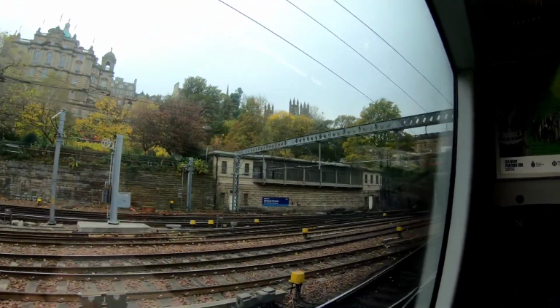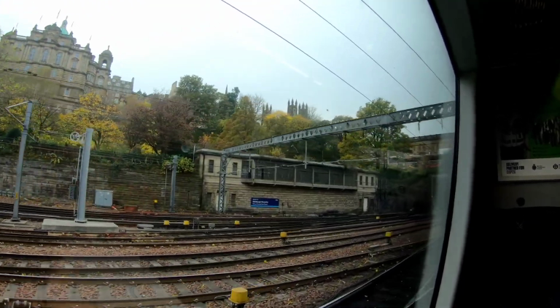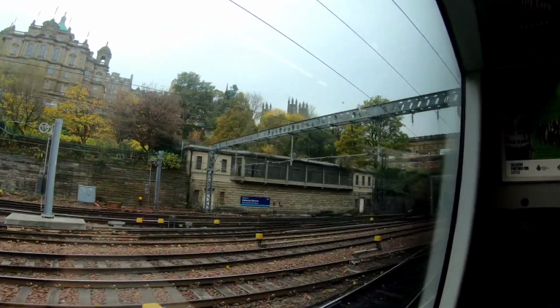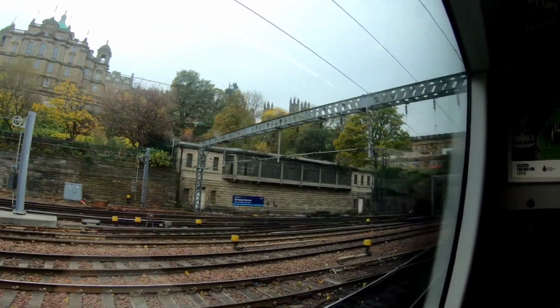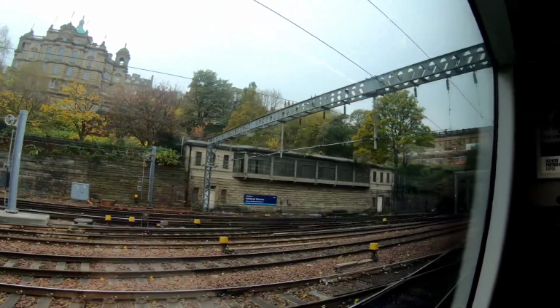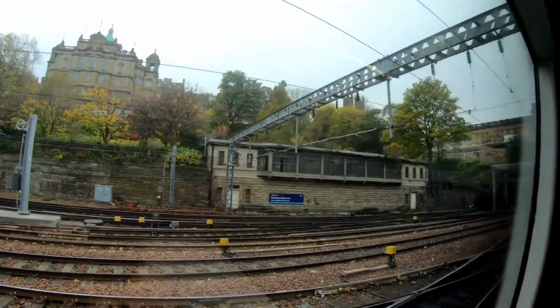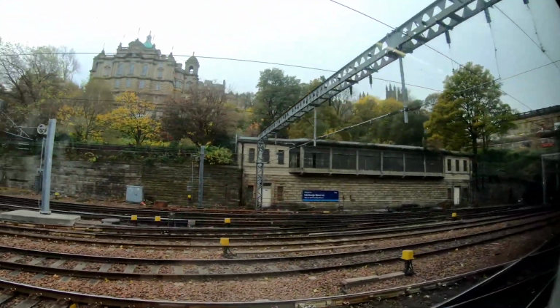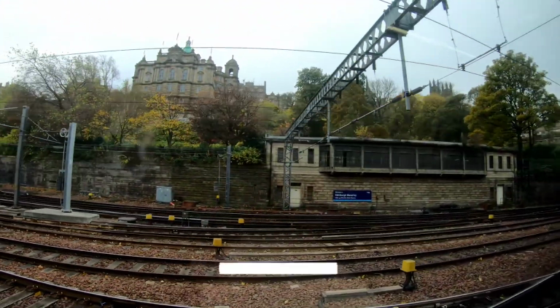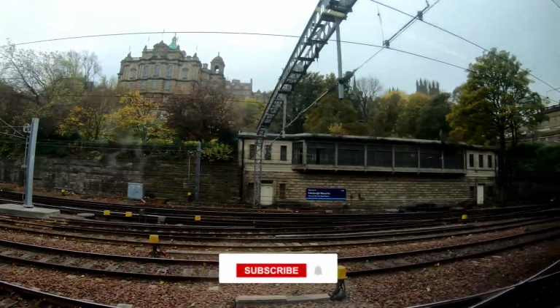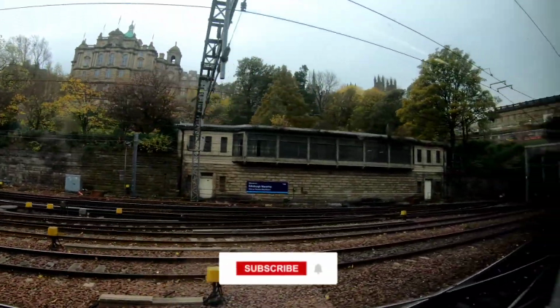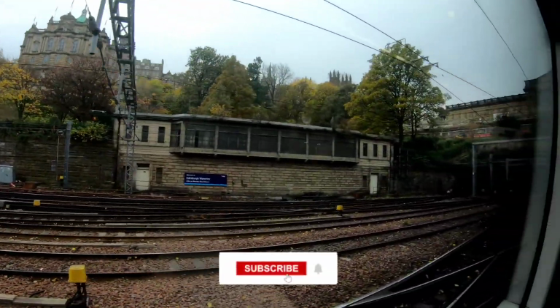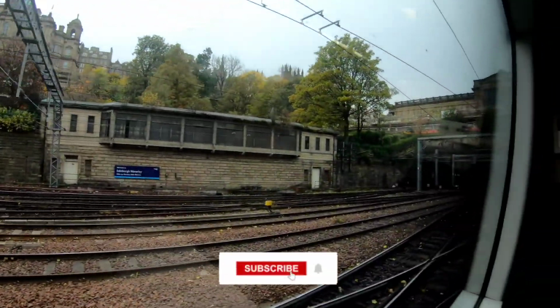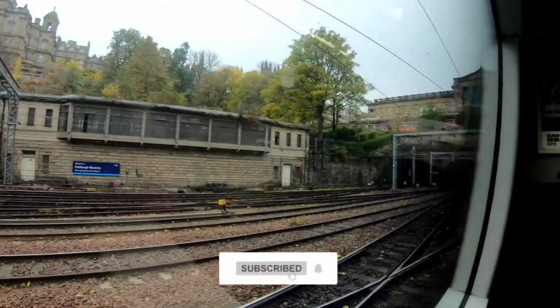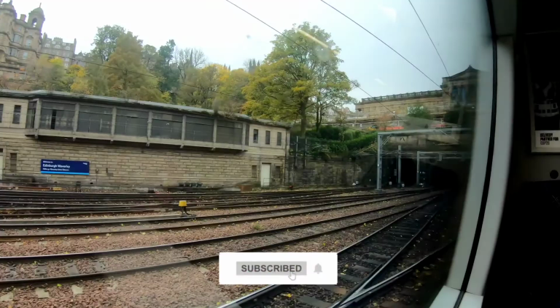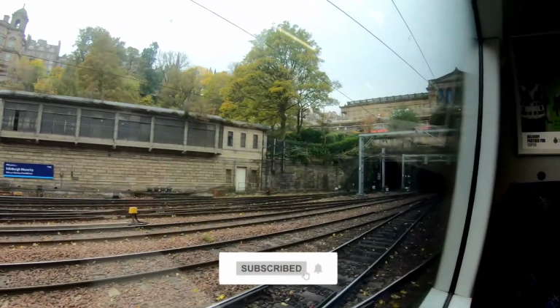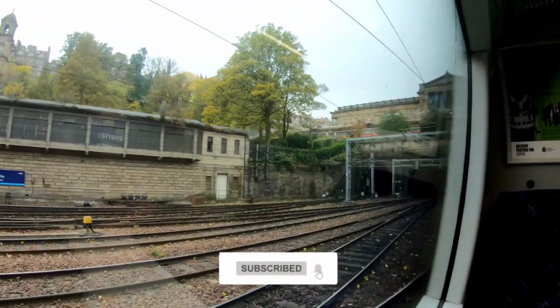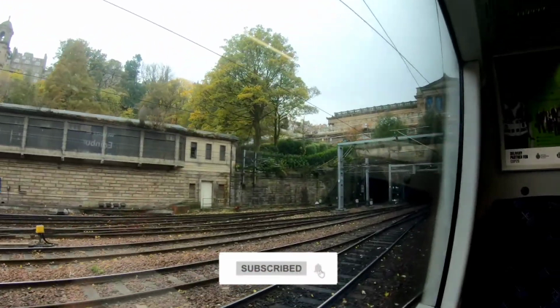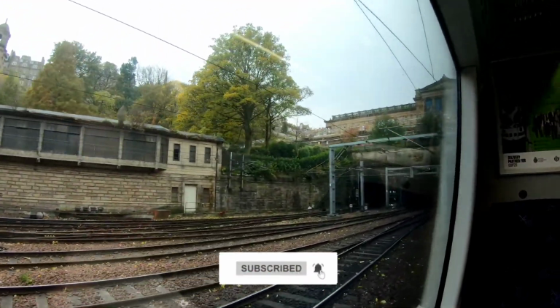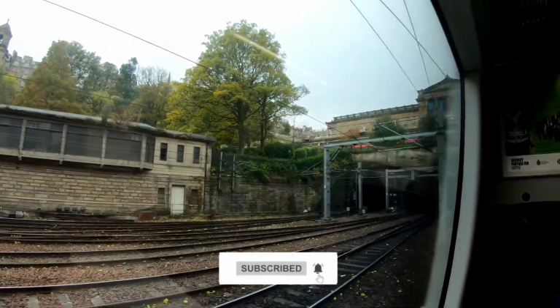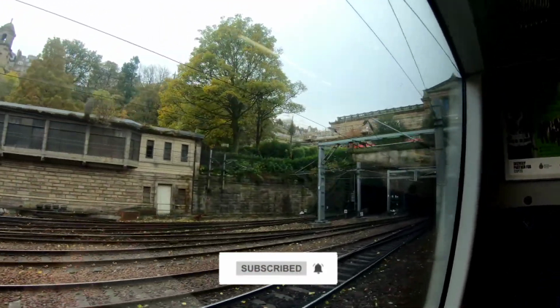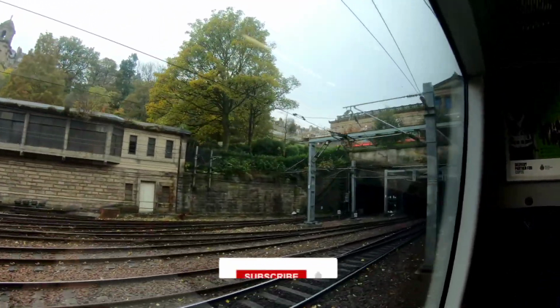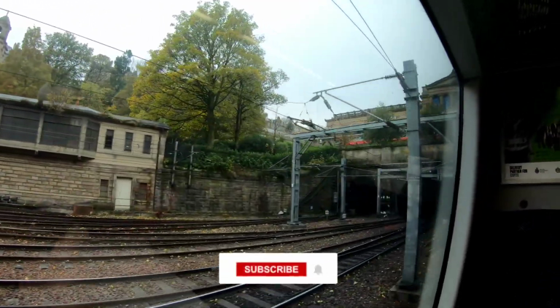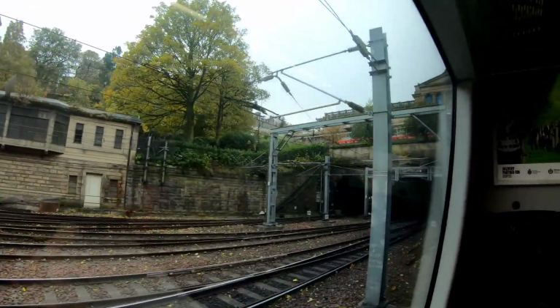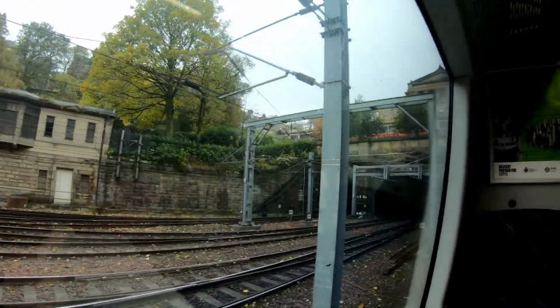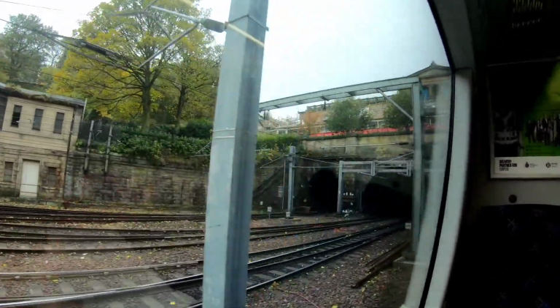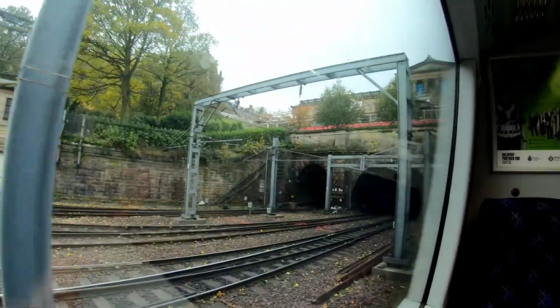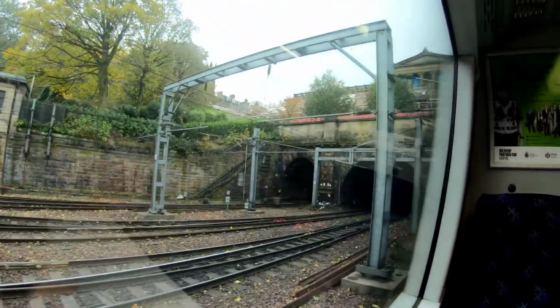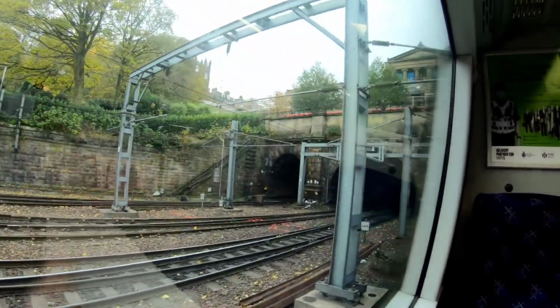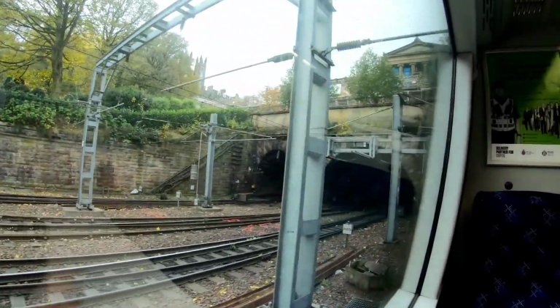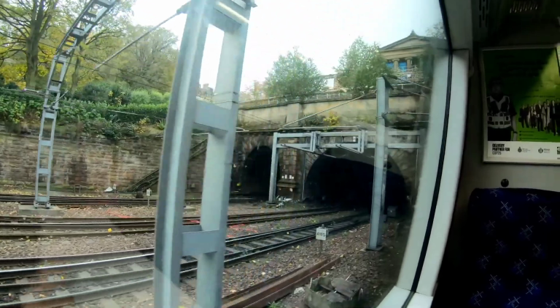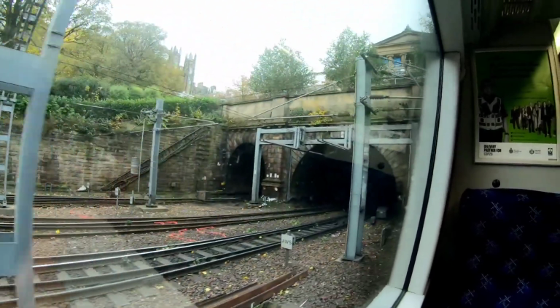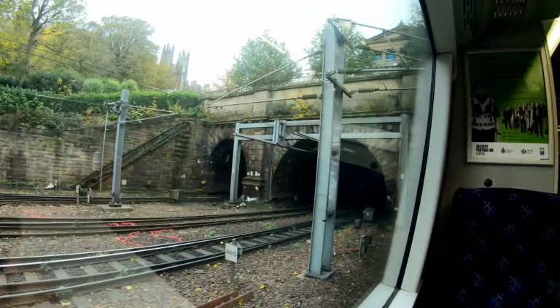It was only a couple of stops from Edinburgh. There's no talking in this one — it's just a quick video, some of the footage that I took. So just leaving Edinburgh Waverley Station, sit back and enjoy the ride.